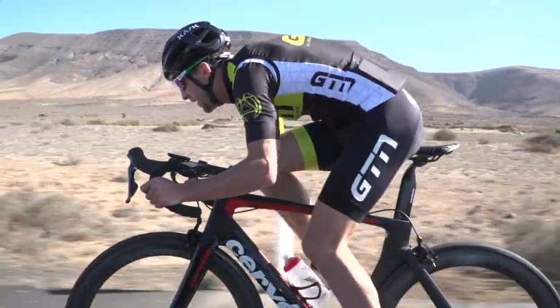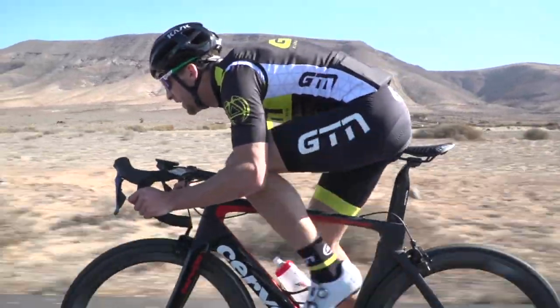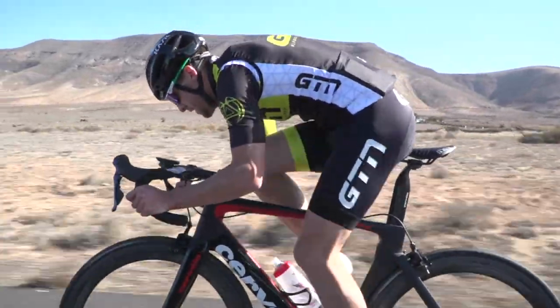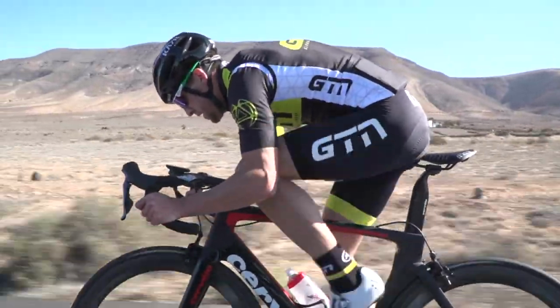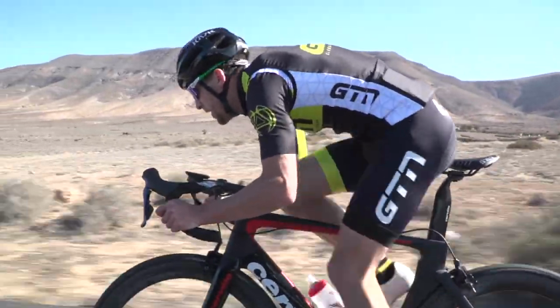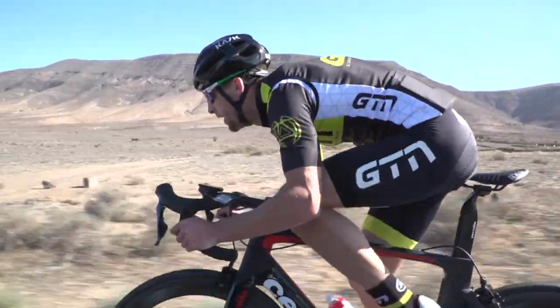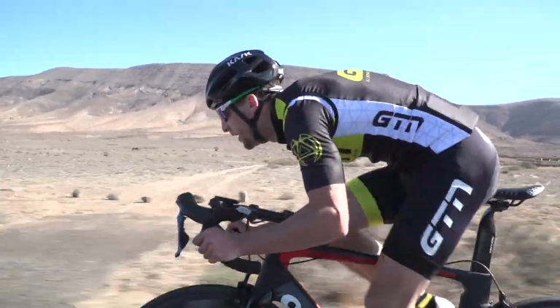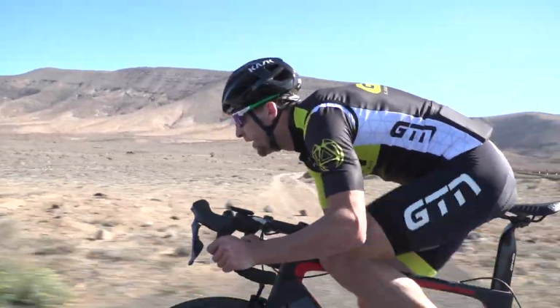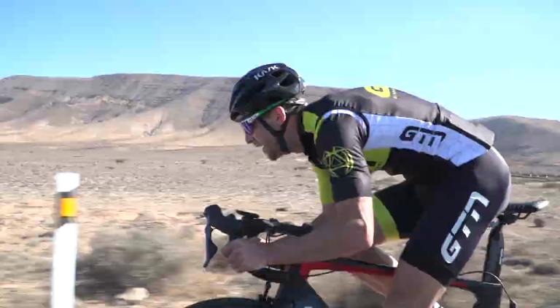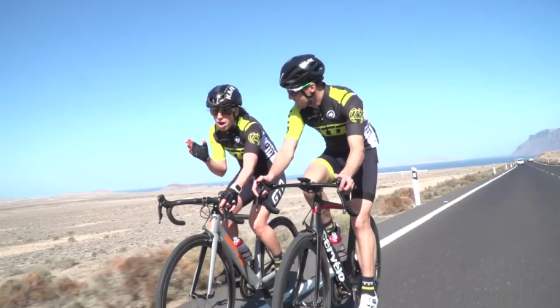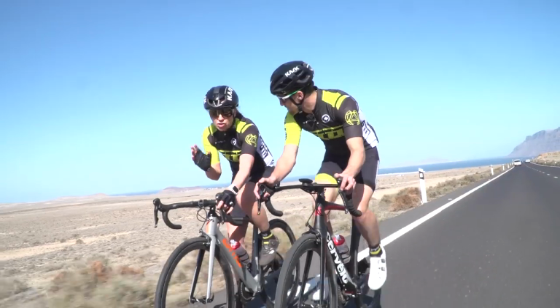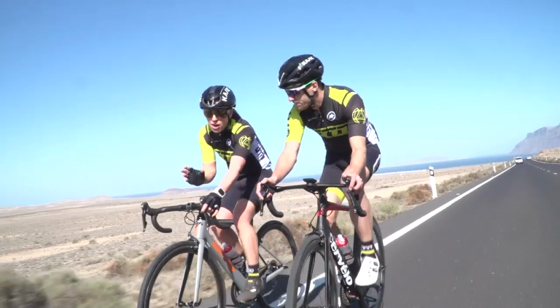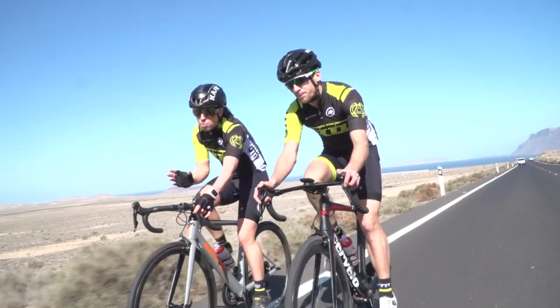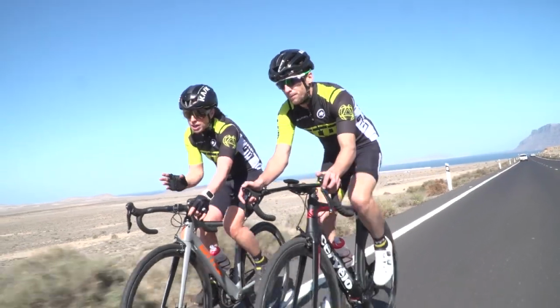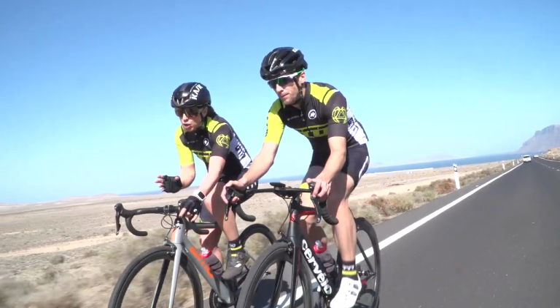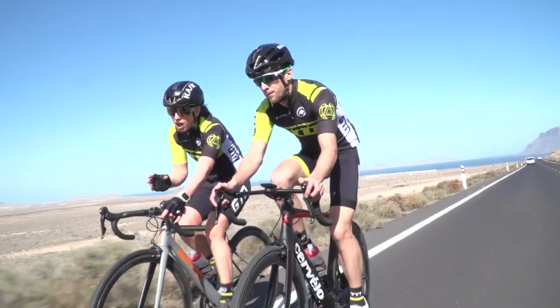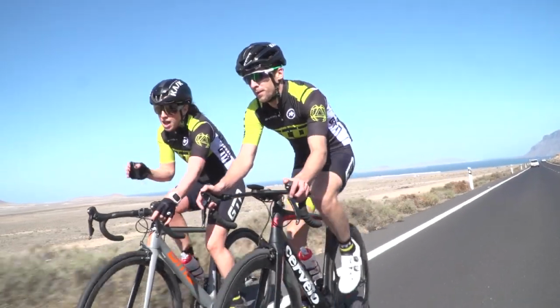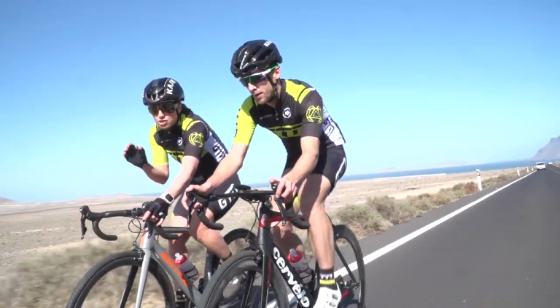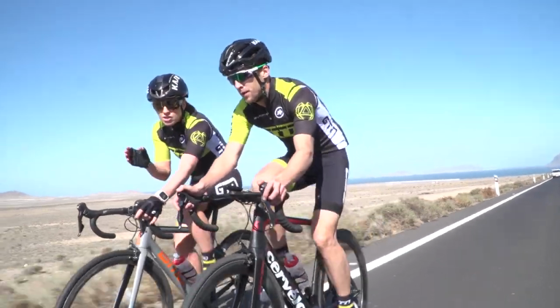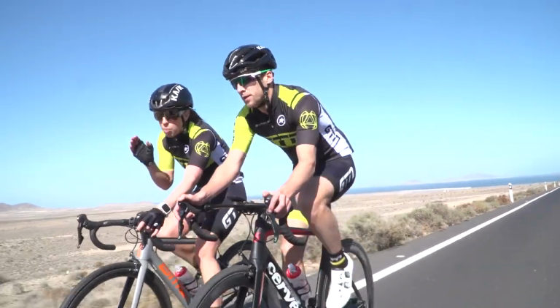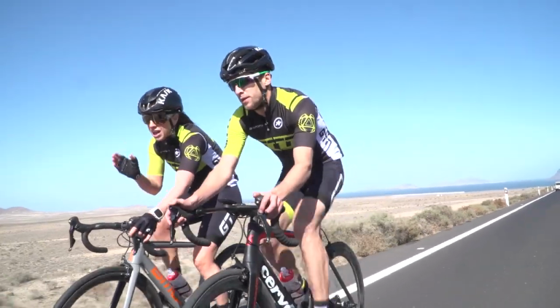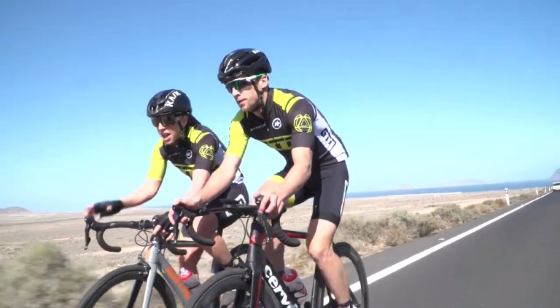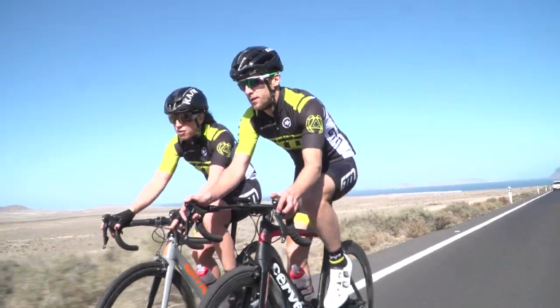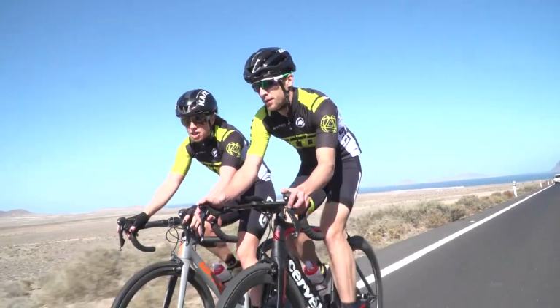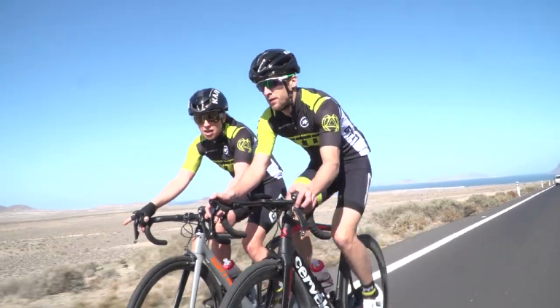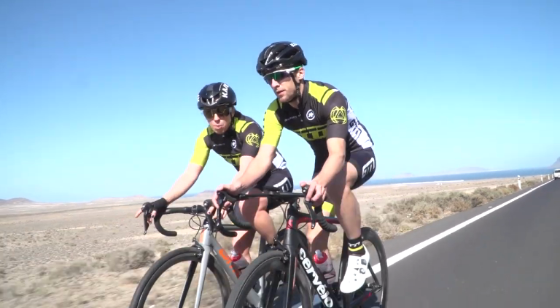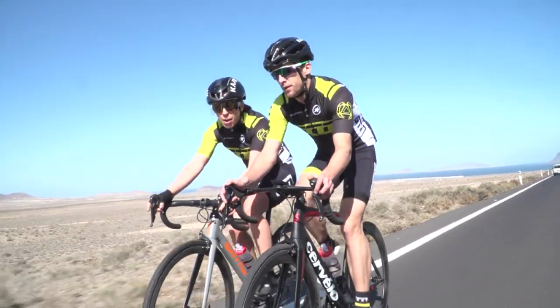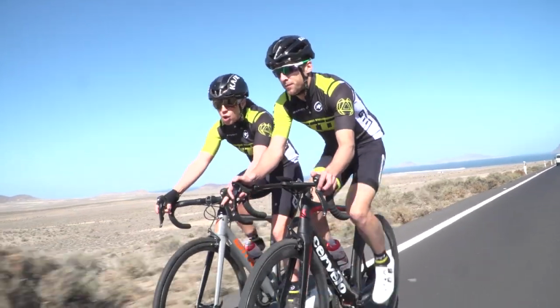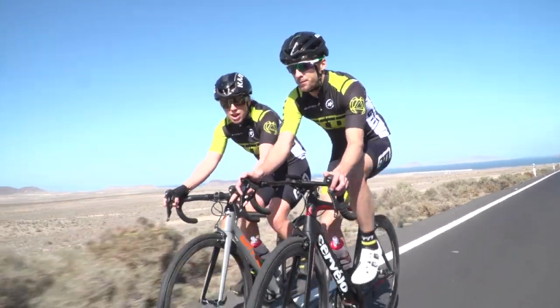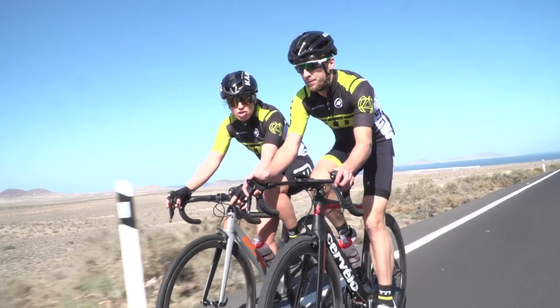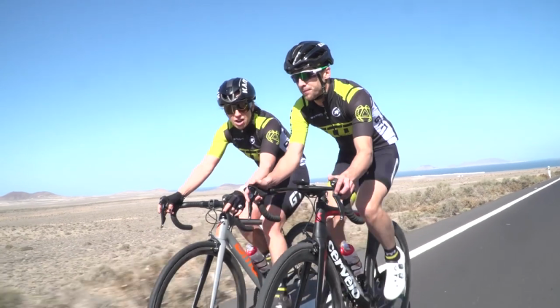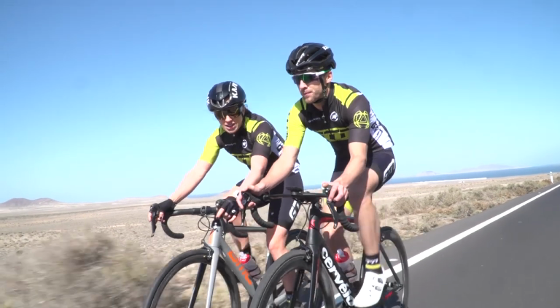We've talked a lot about numbers and watts, but don't worry if you don't have a bike computer. As long as you're putting in the effort, then your power will naturally increase.